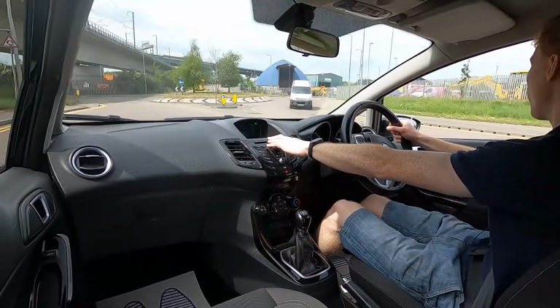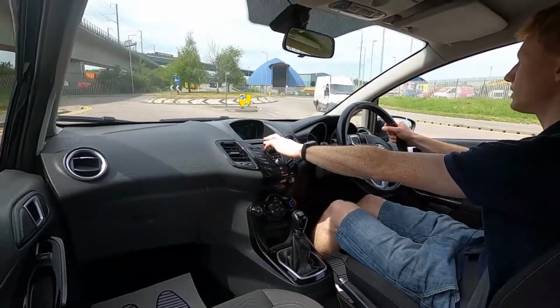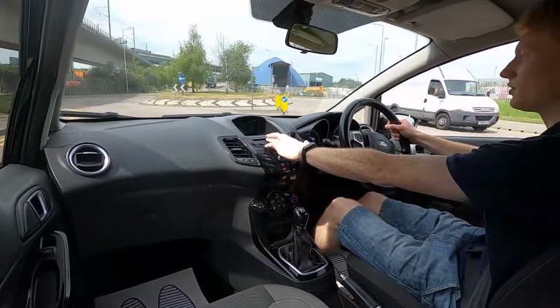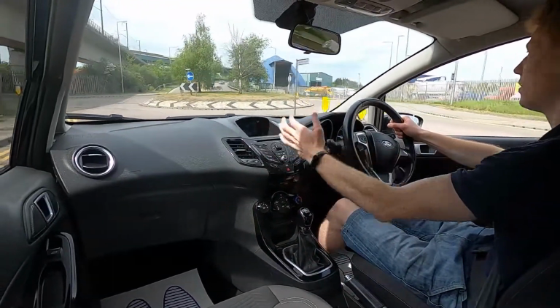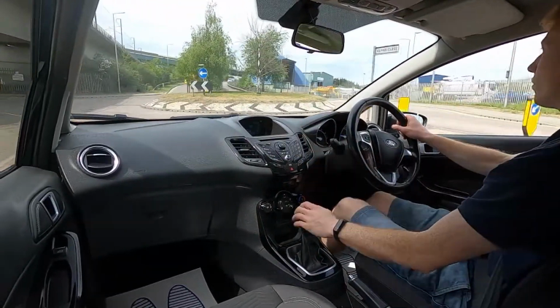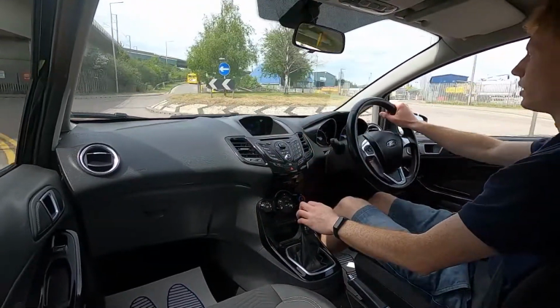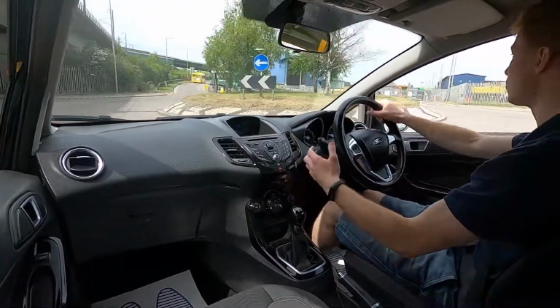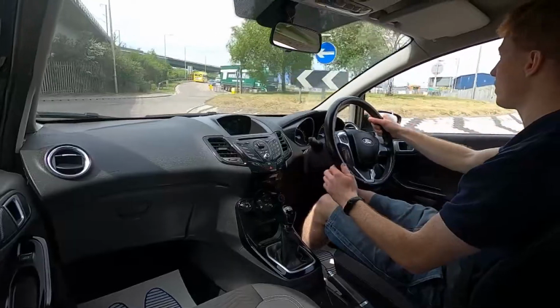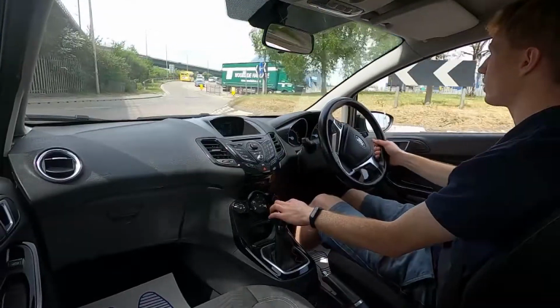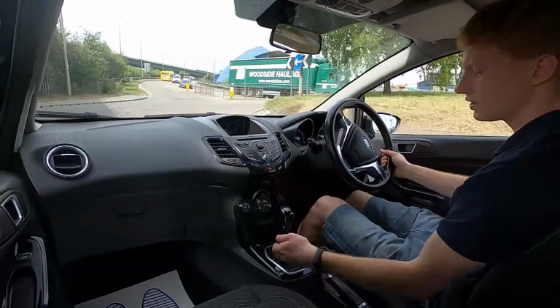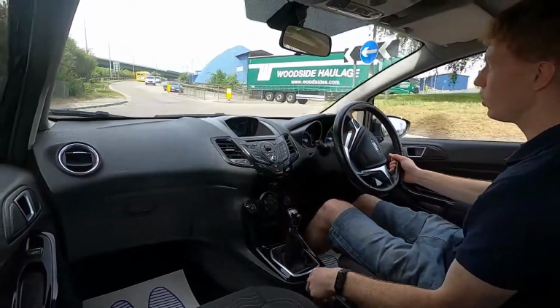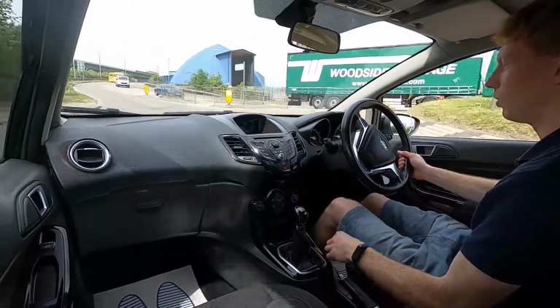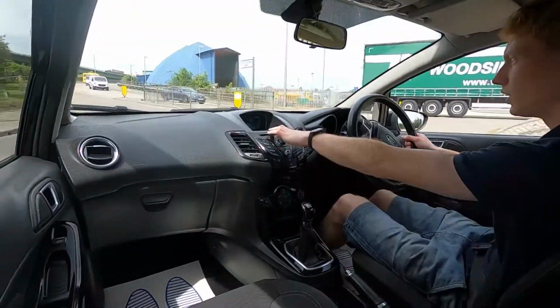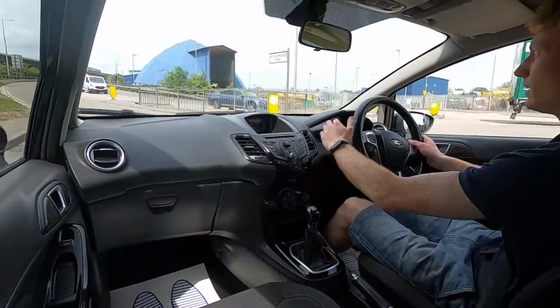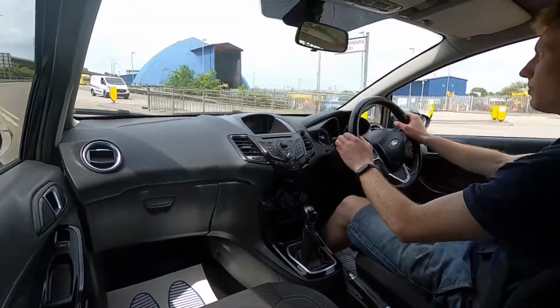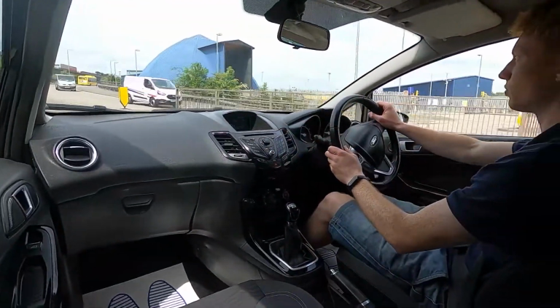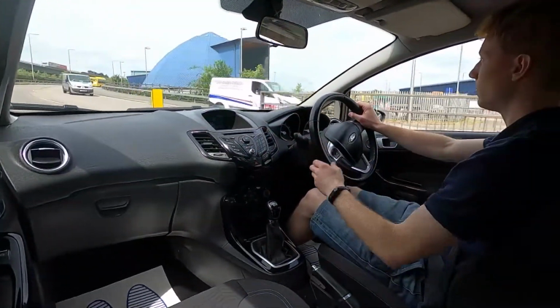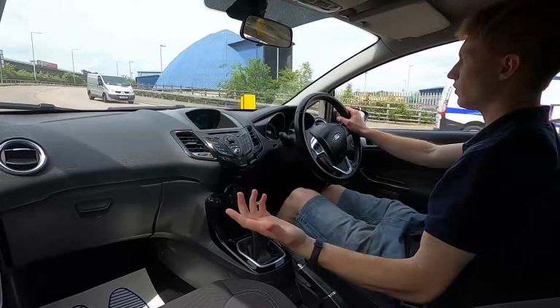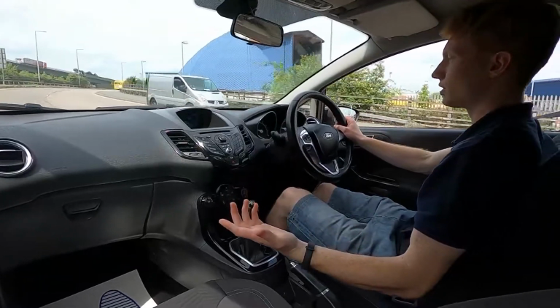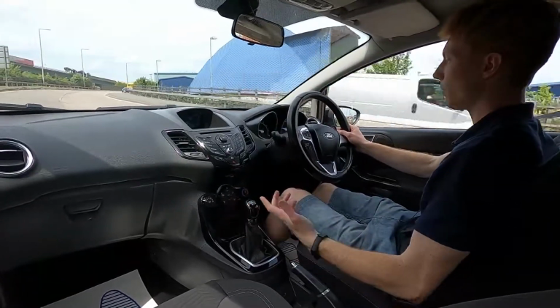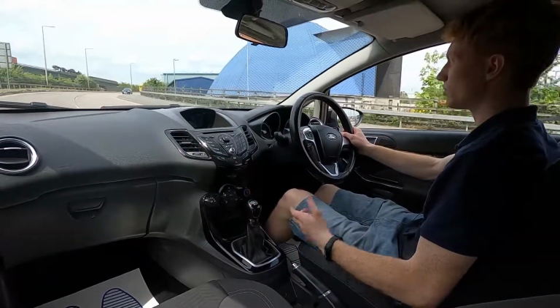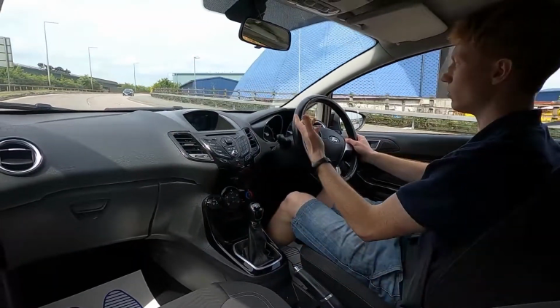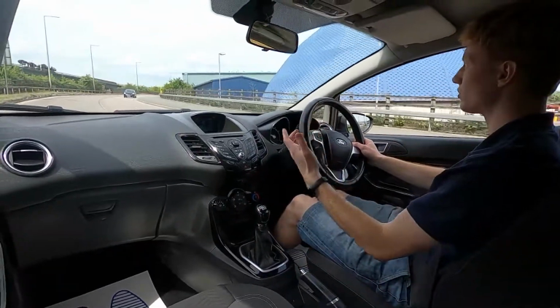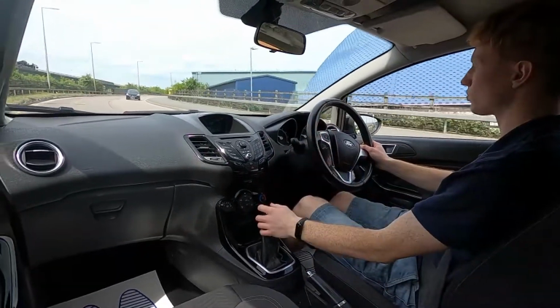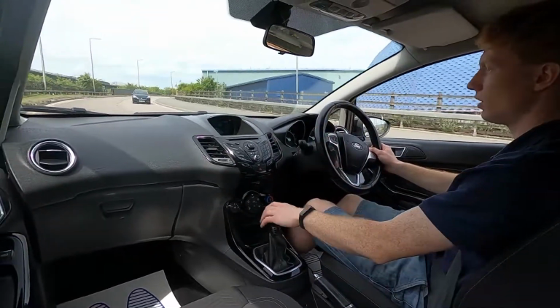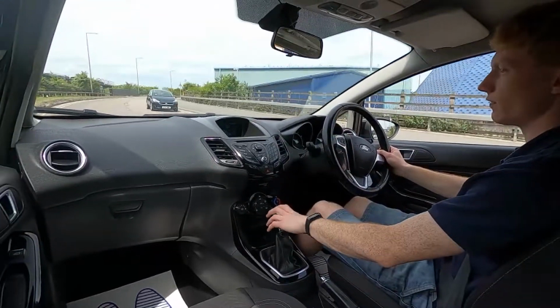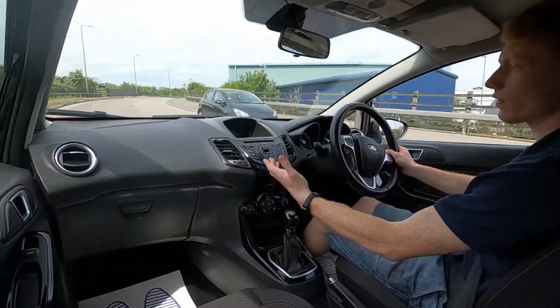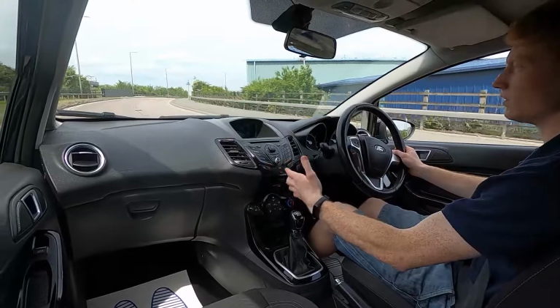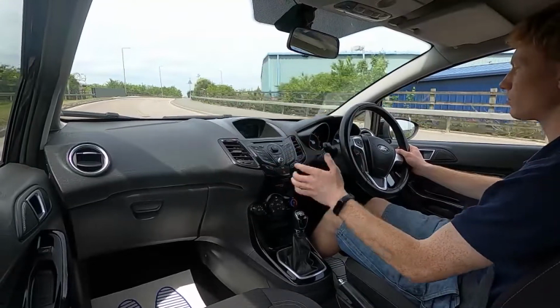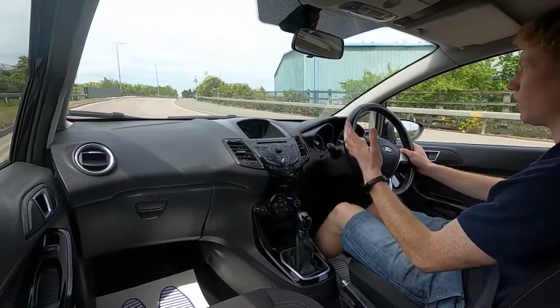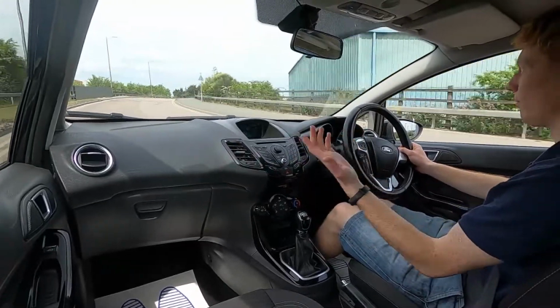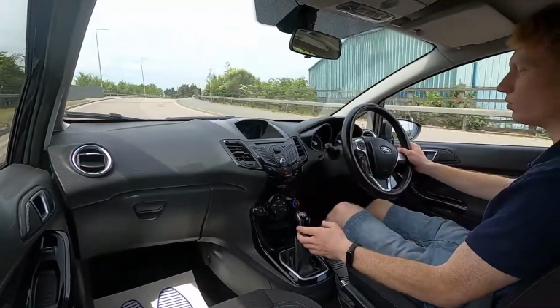On the infotainment system you've got radio, Bluetooth audio, phone connectivity, USB, AUX and a CD player as well. You've got absolutely no issues at all and there's voice control too — so if you've got your phone connected via Bluetooth you can make calls and more.